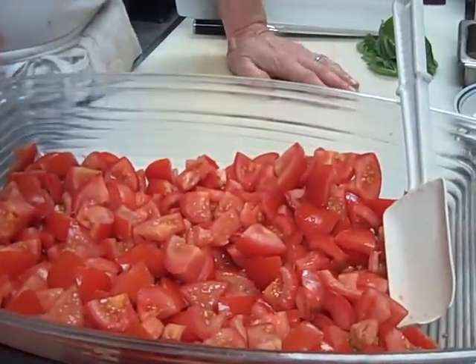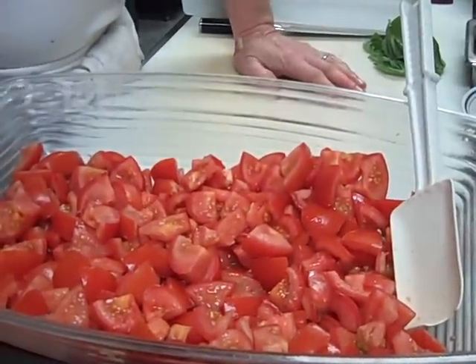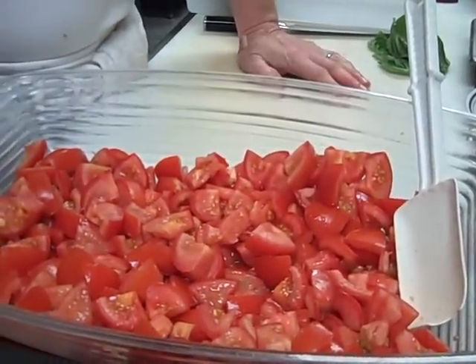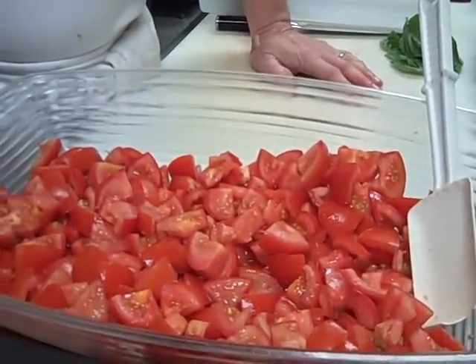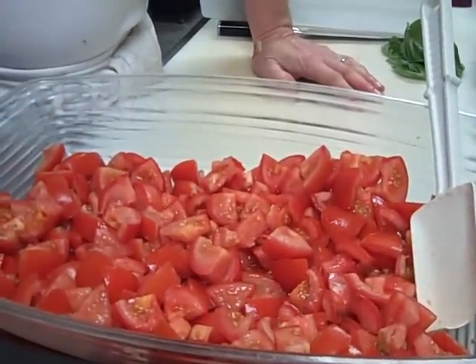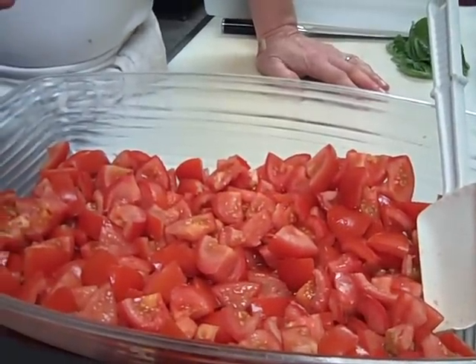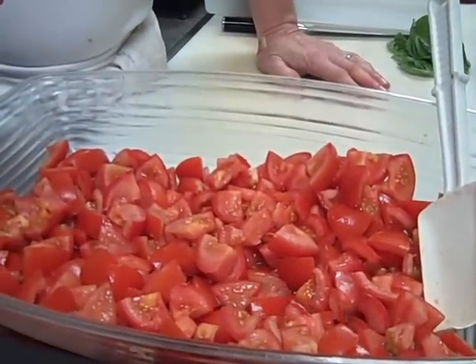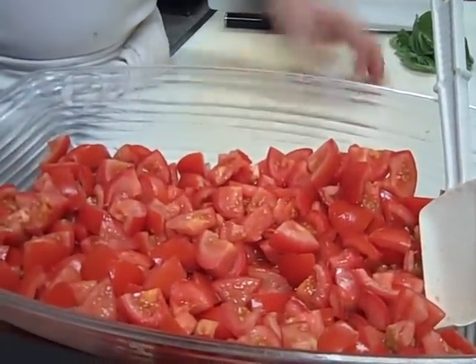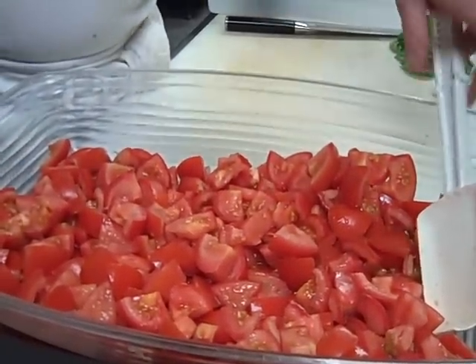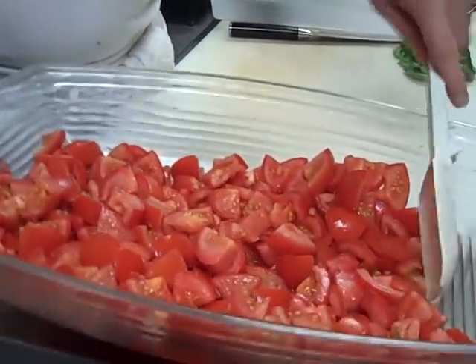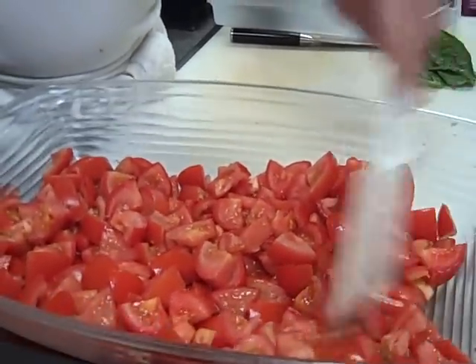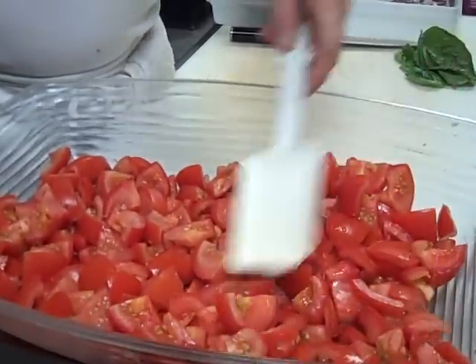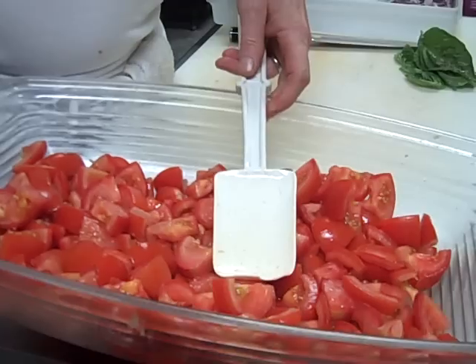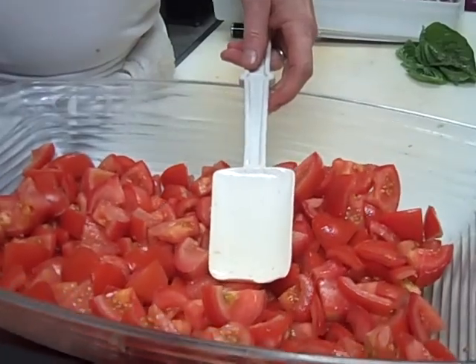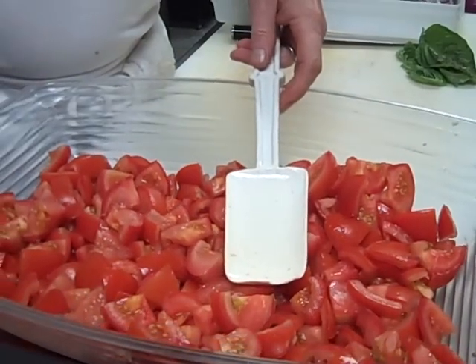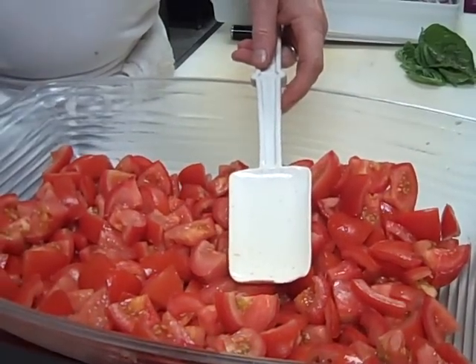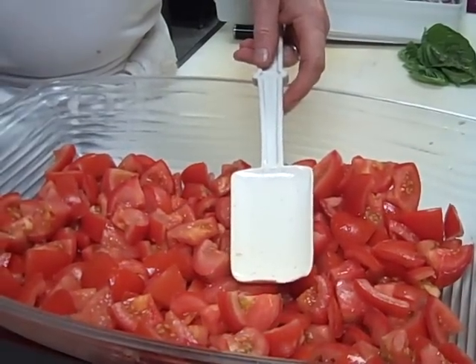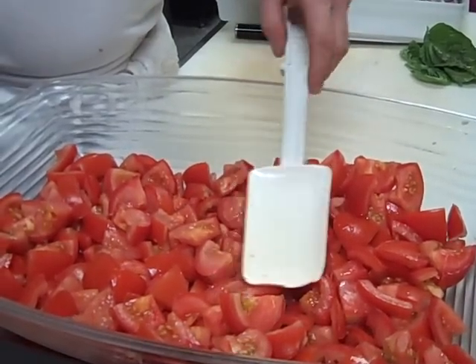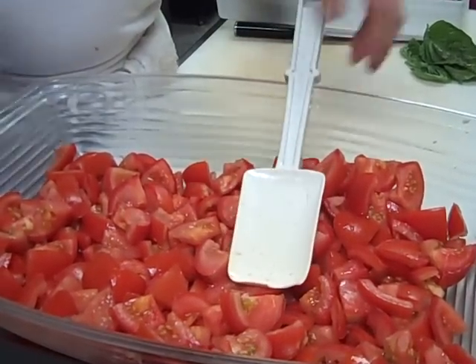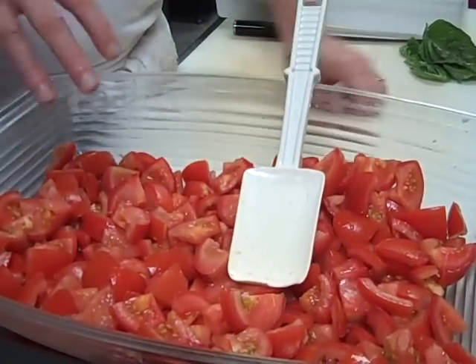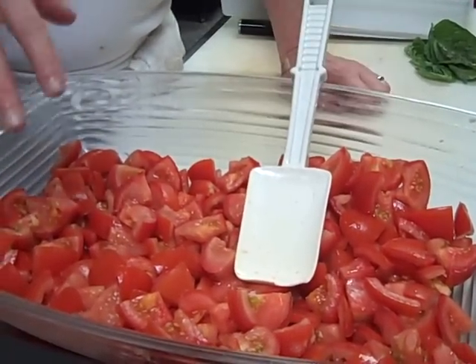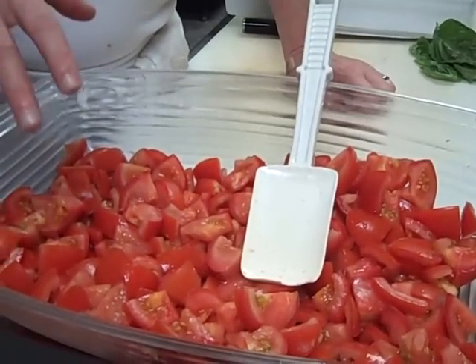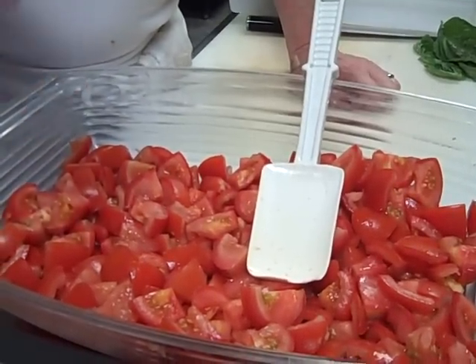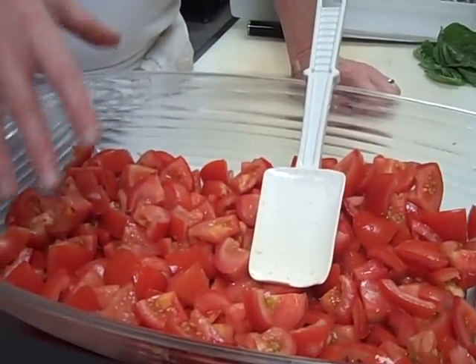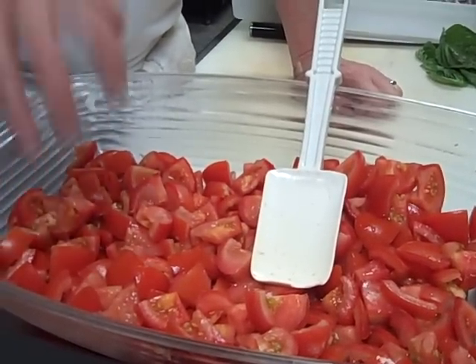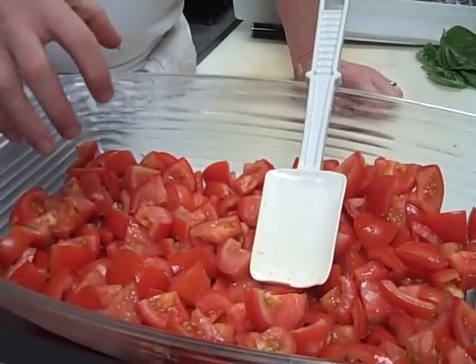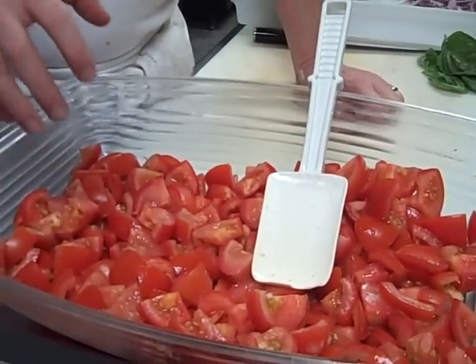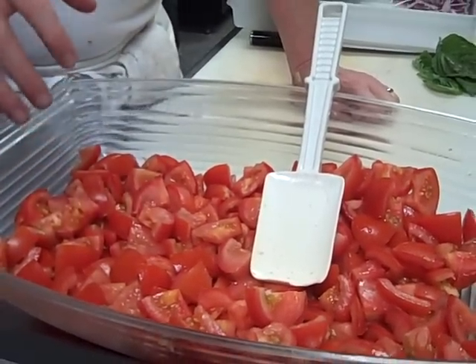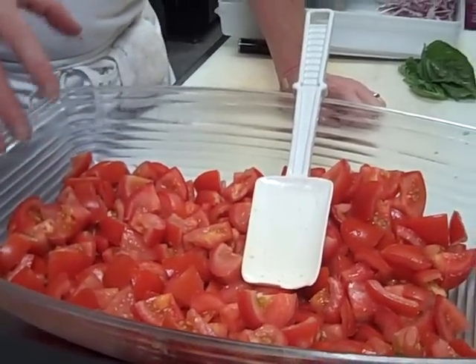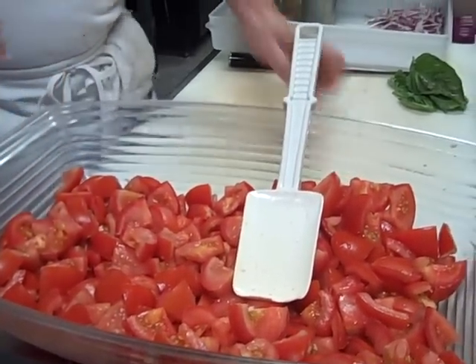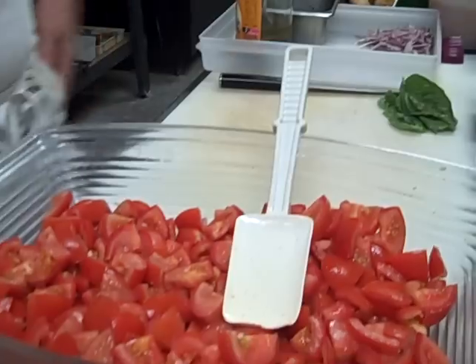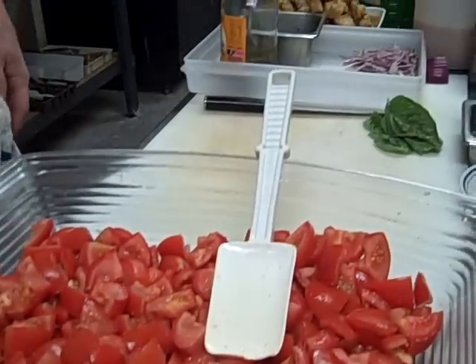After you cut them they tend to drain a little bit, so I'll let them sit and I'll pour off some of the moisture, because we're going to be adding croutons and I don't want those croutons to get too soggy.